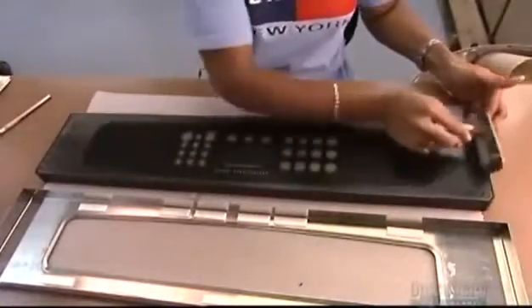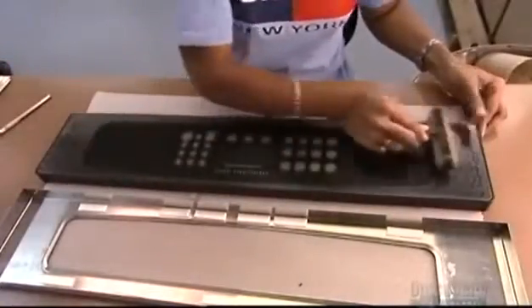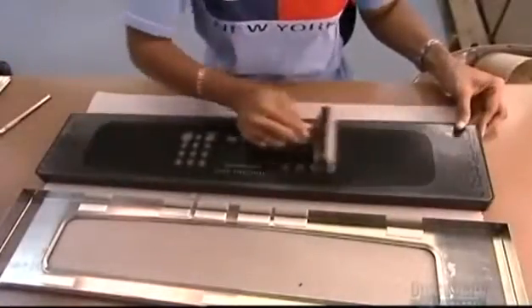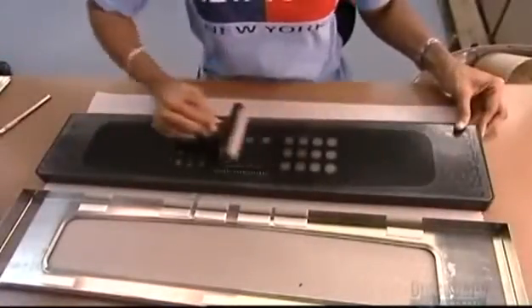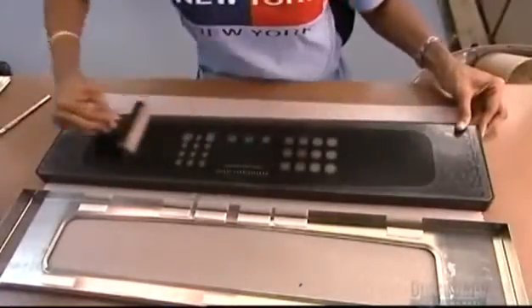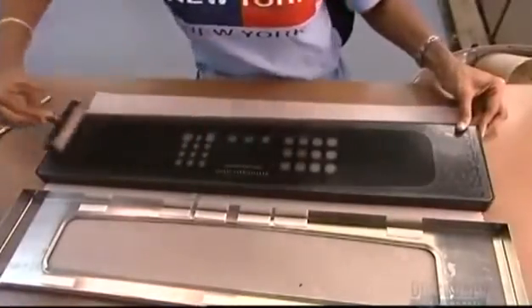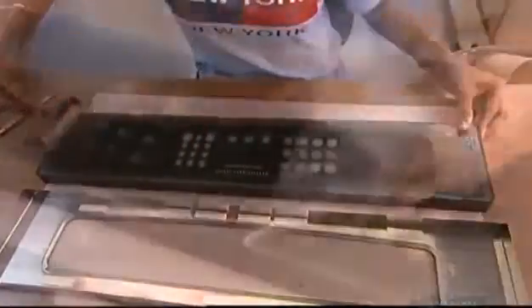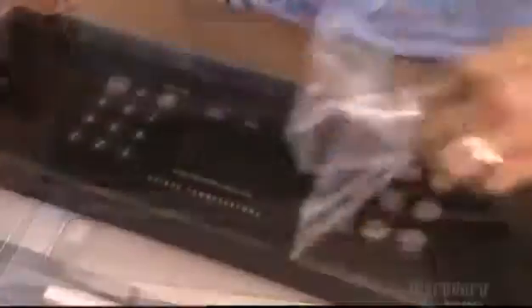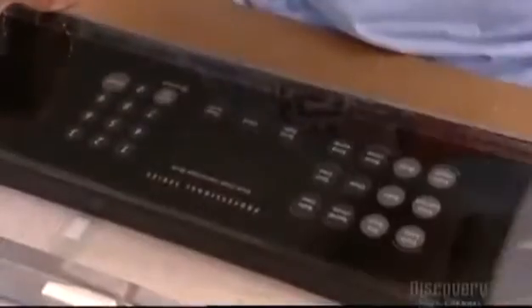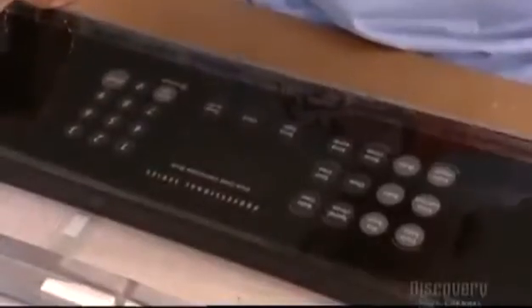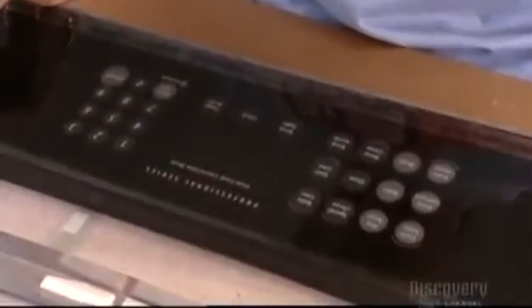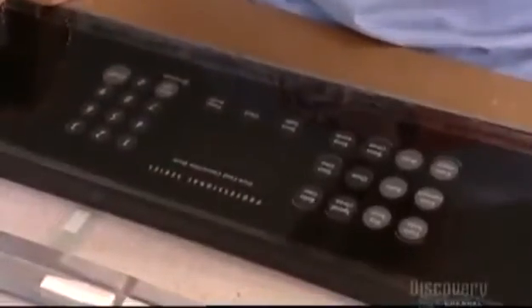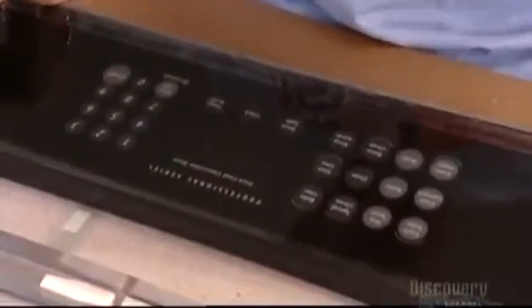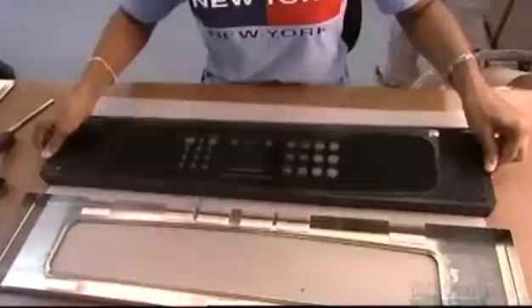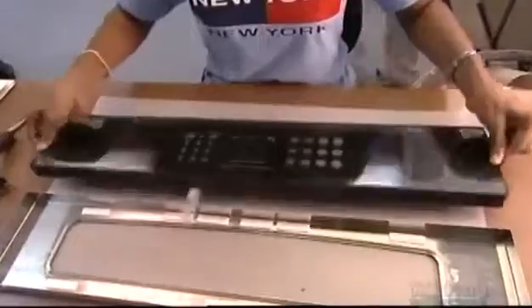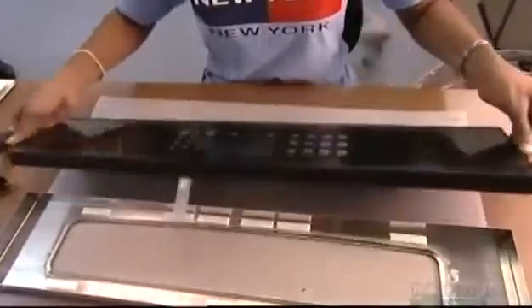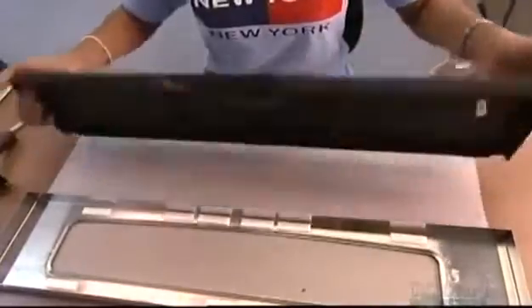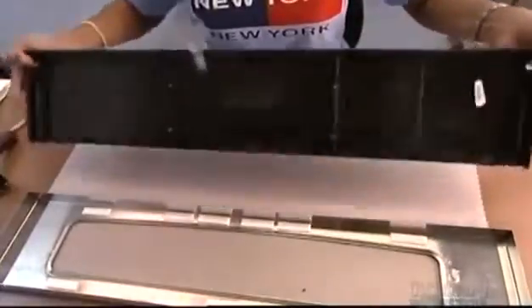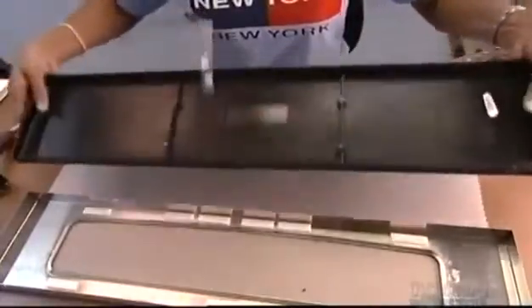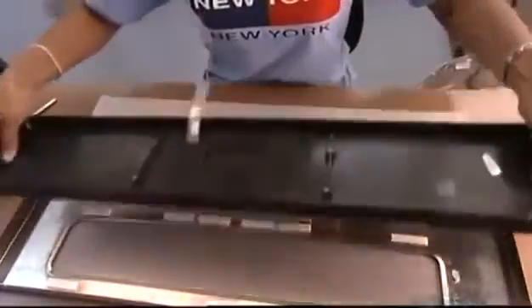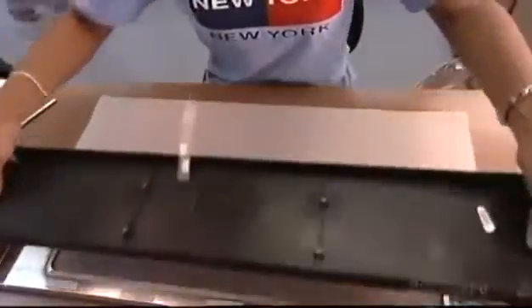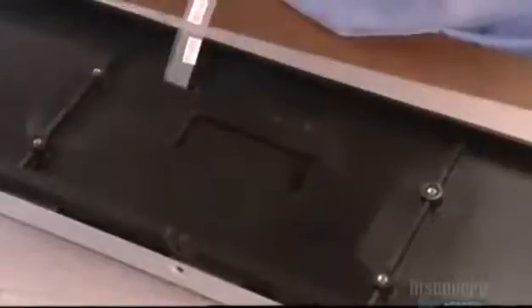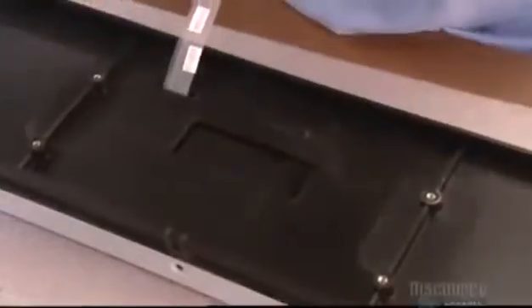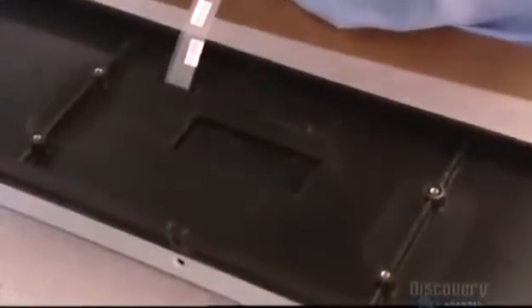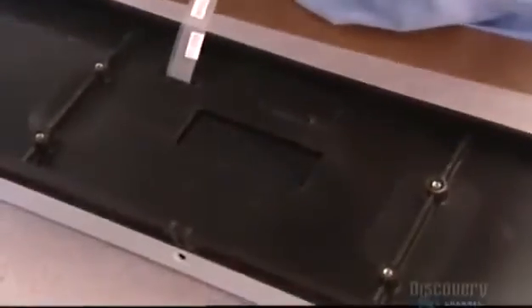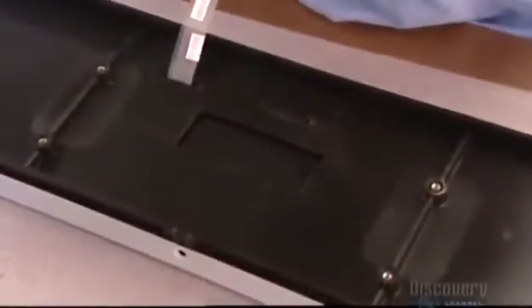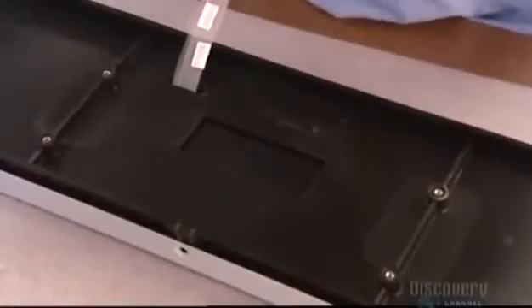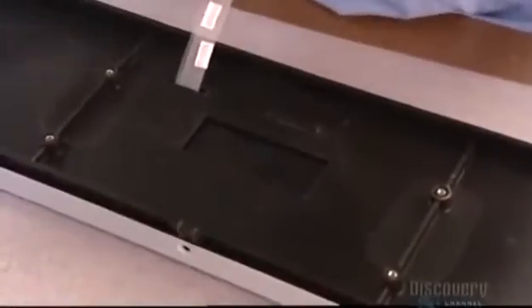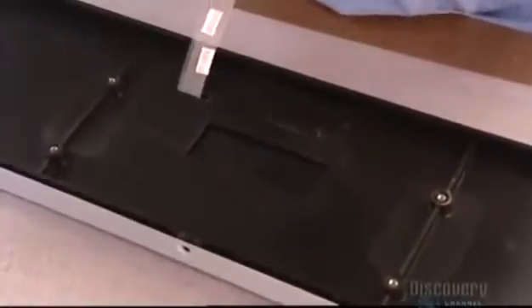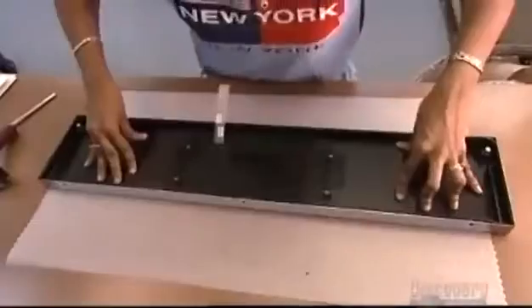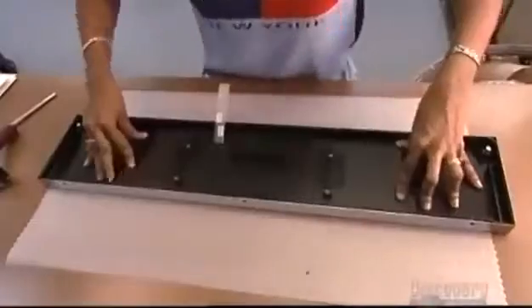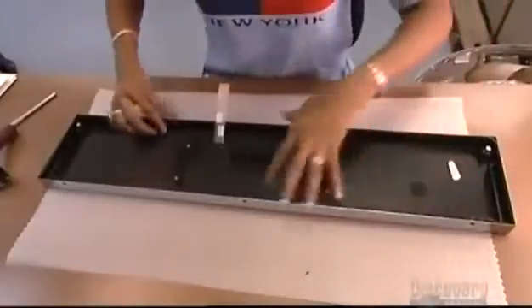After rolling on the graphic overlay, they peel off the protective plastic, then flip the control panel upside down and snap it into its cover.